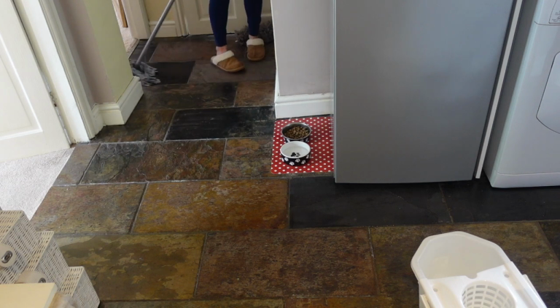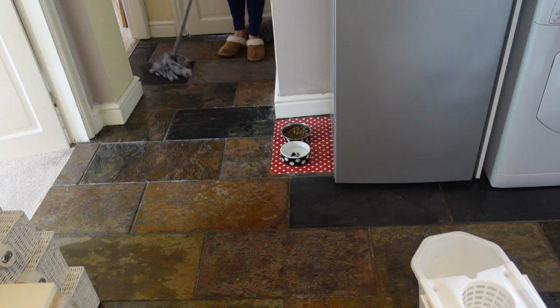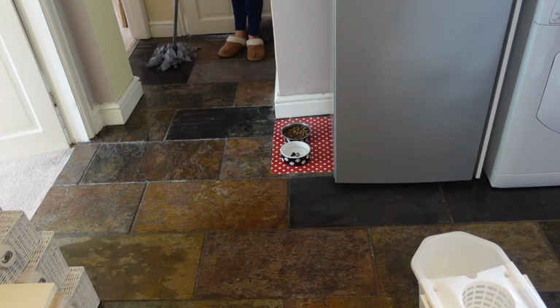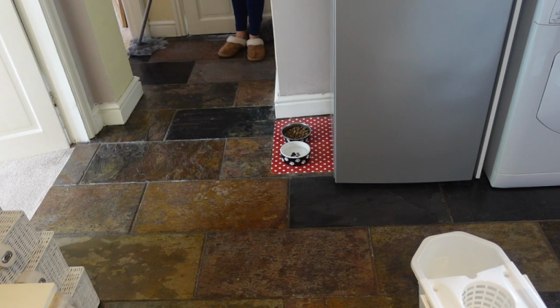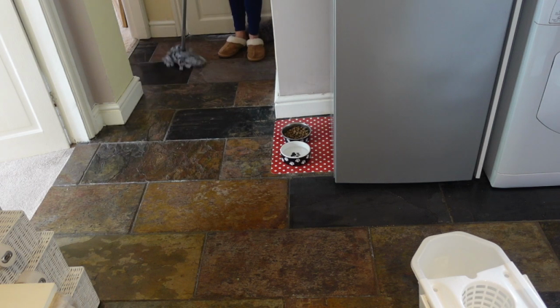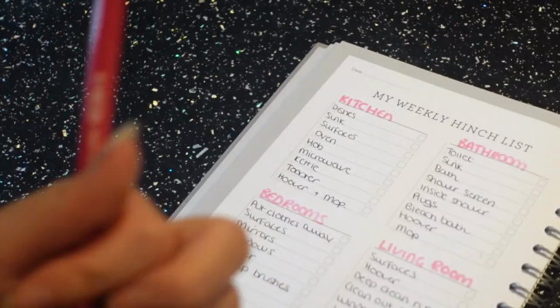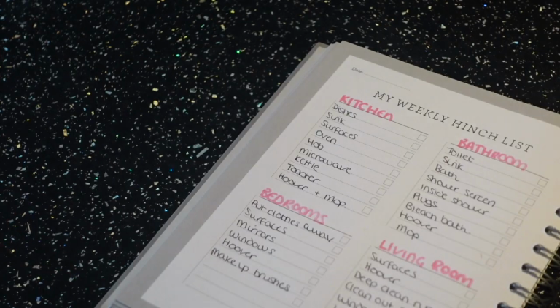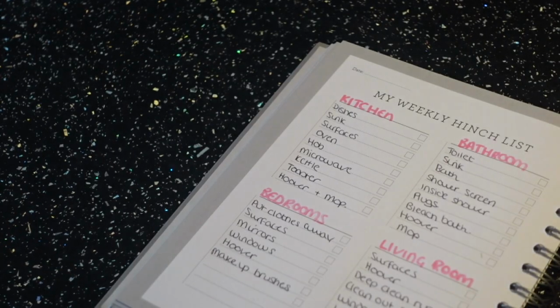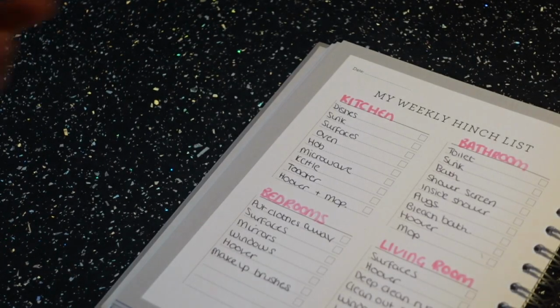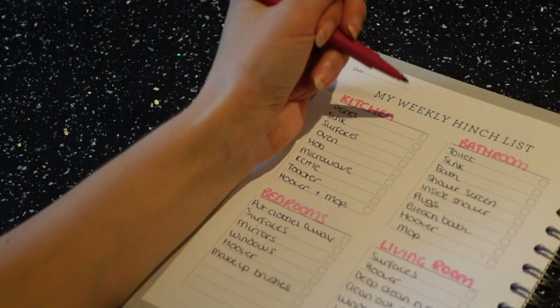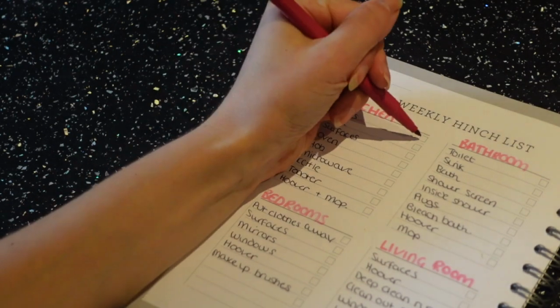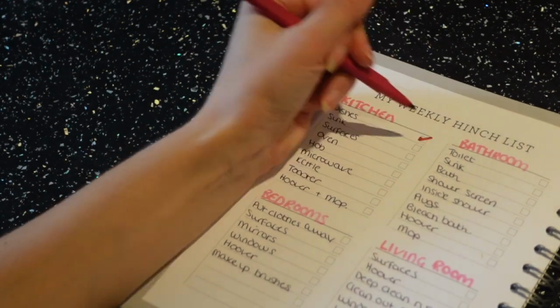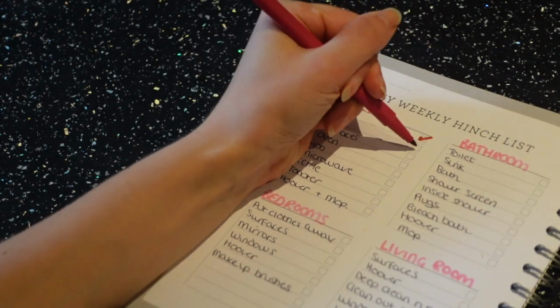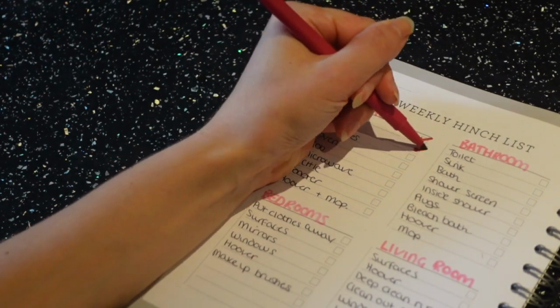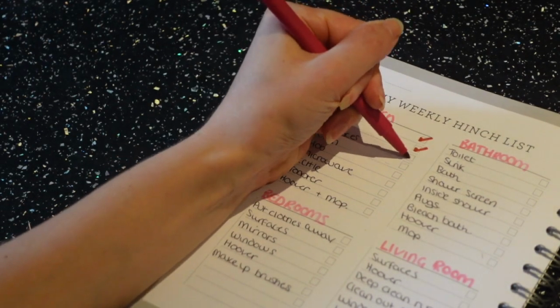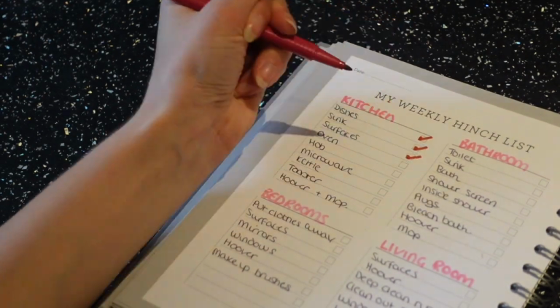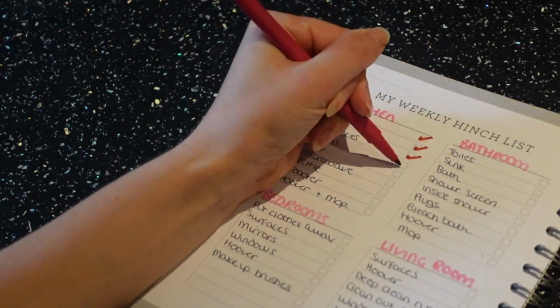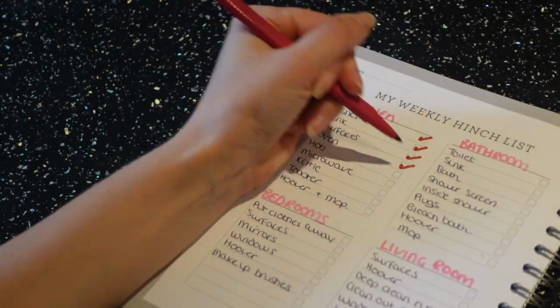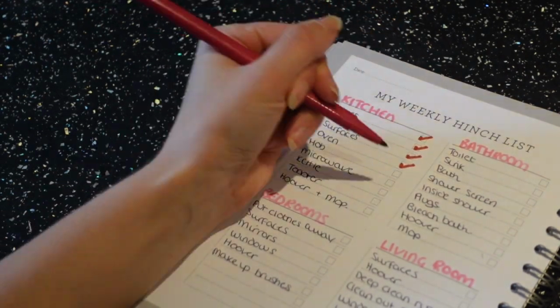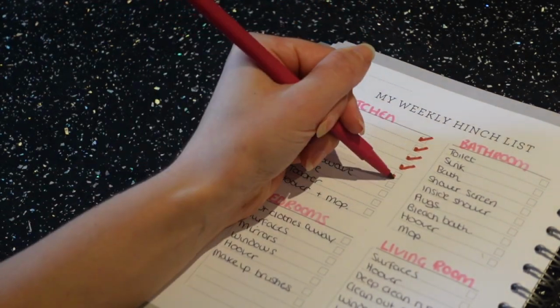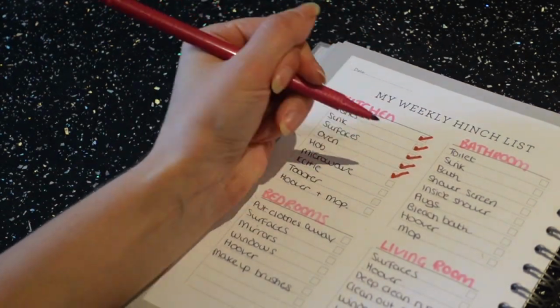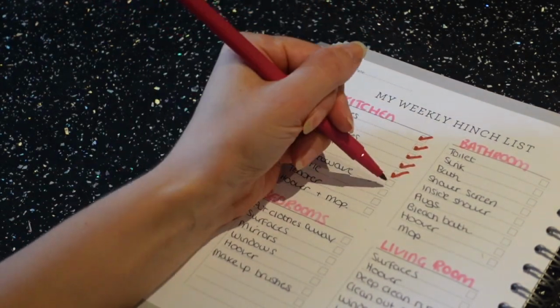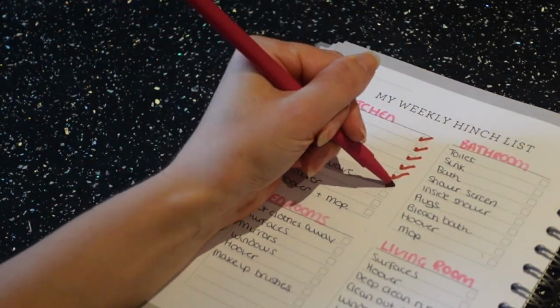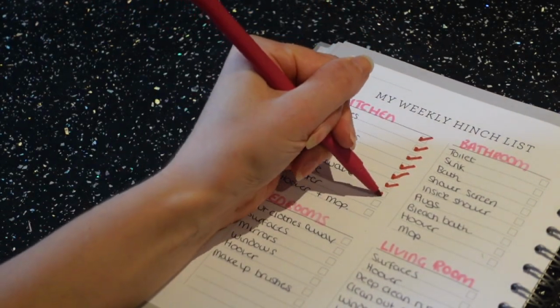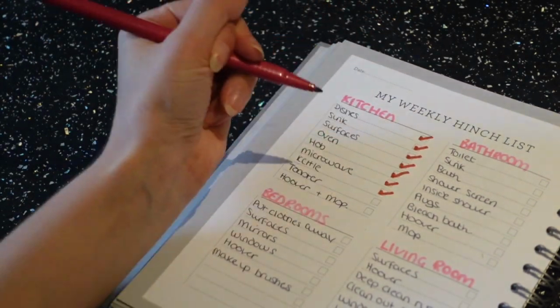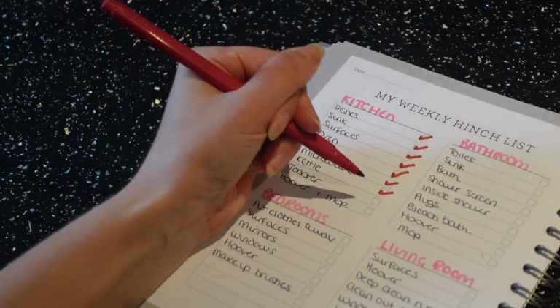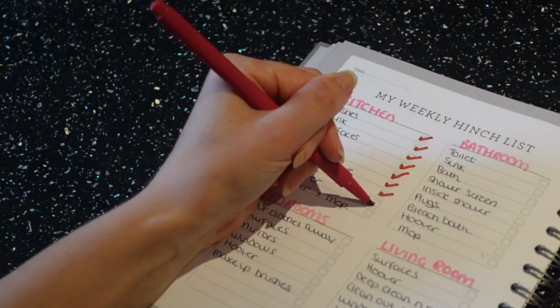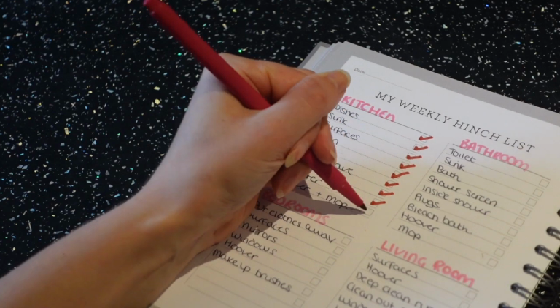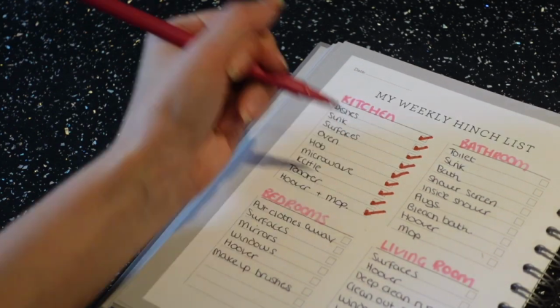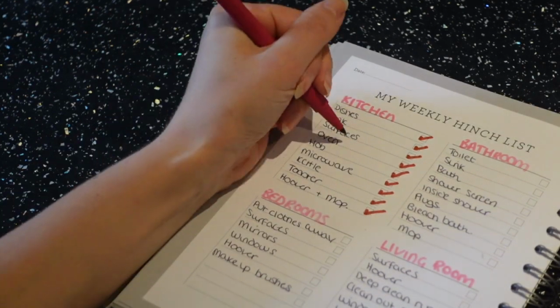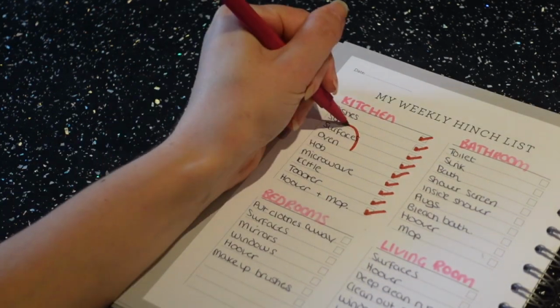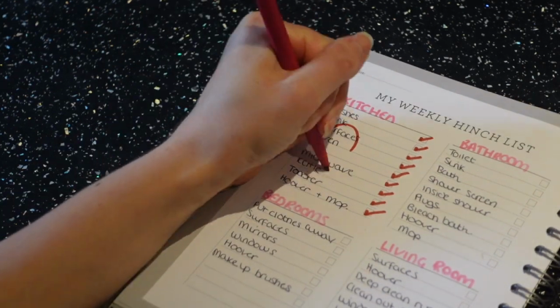And that is all the kitchen done! Just ticking off the list and feeling really proud of myself for getting all that done.